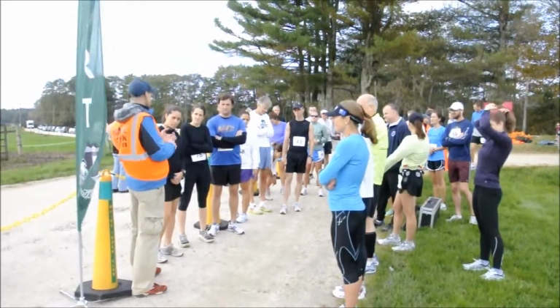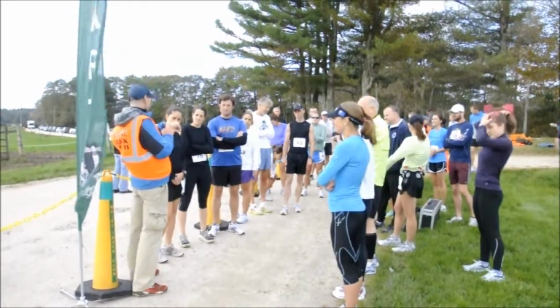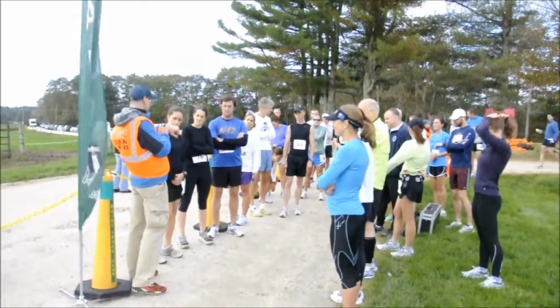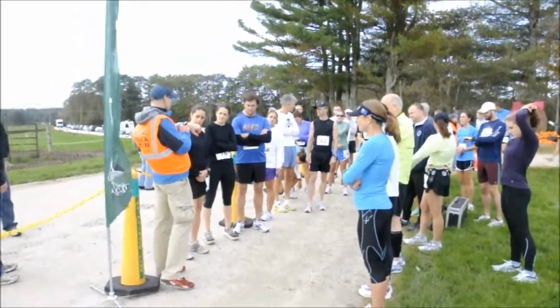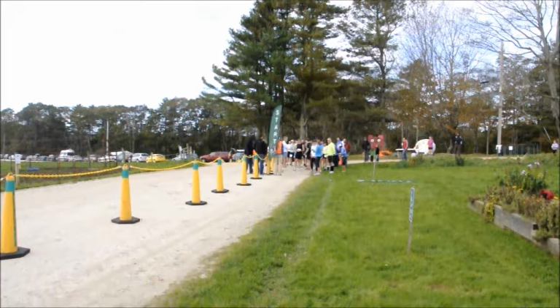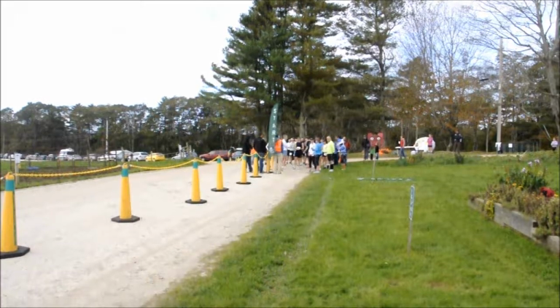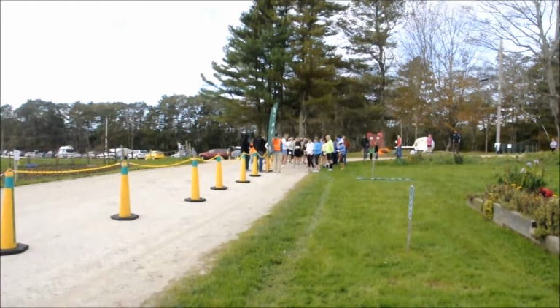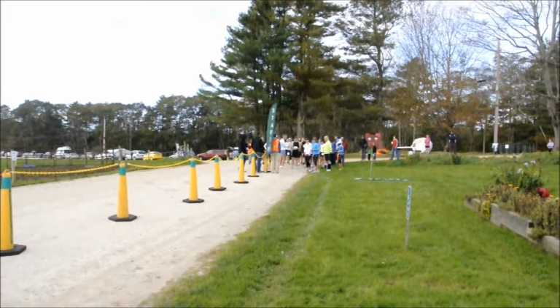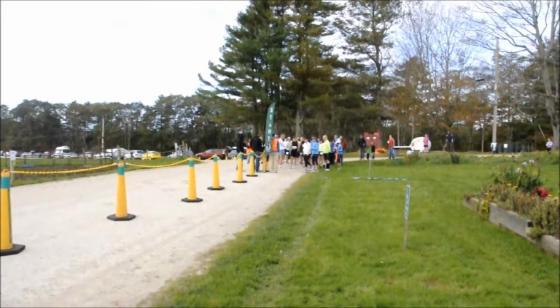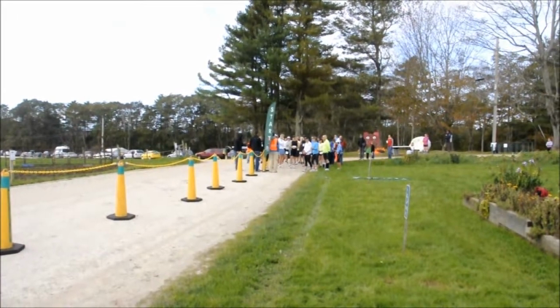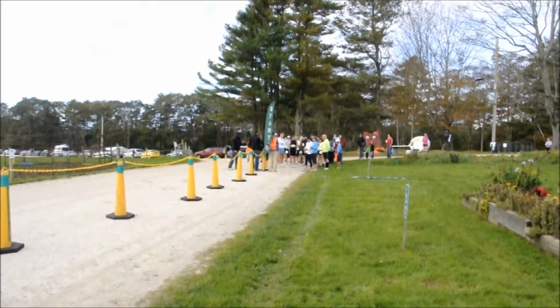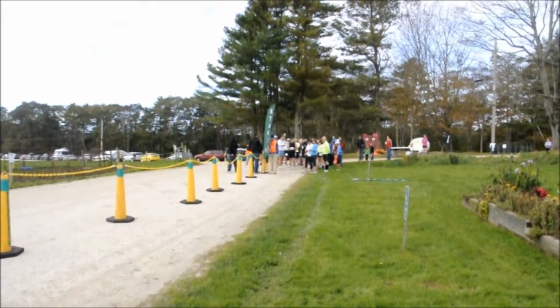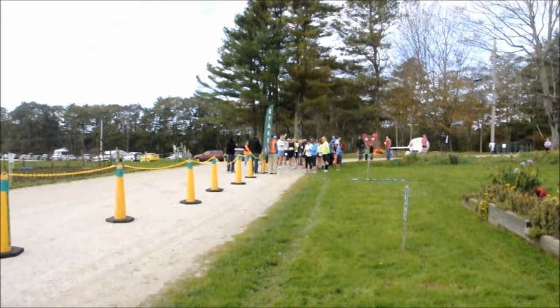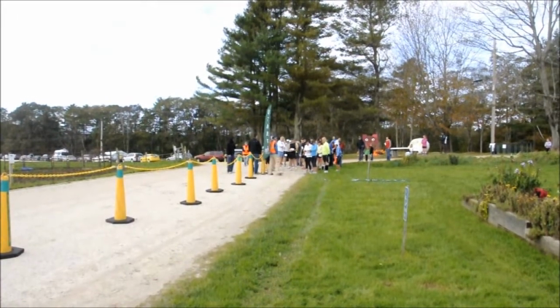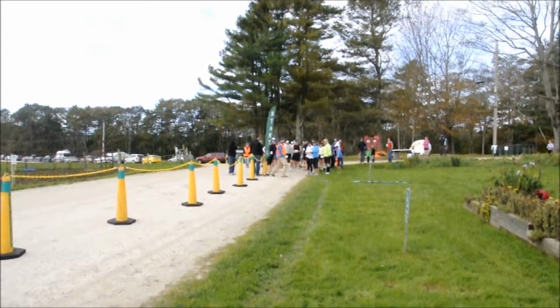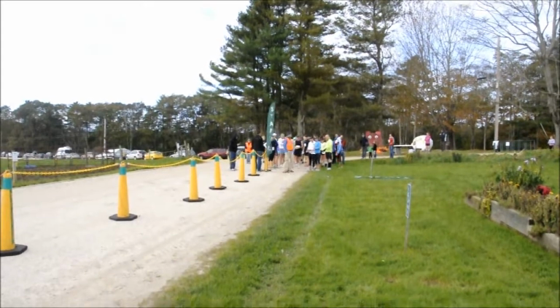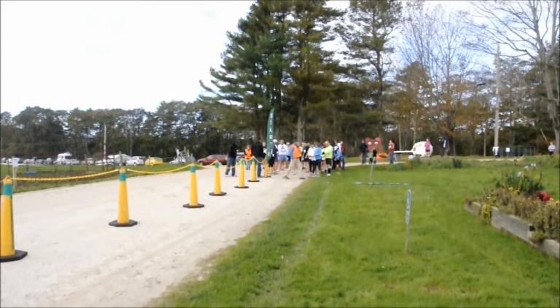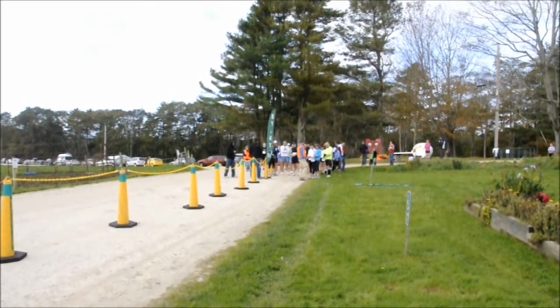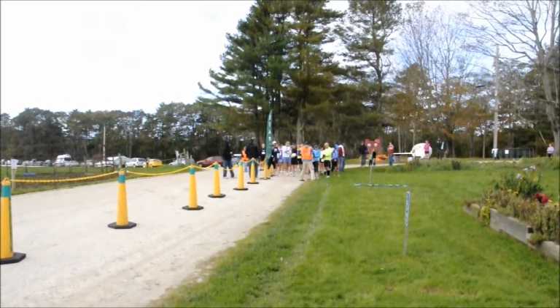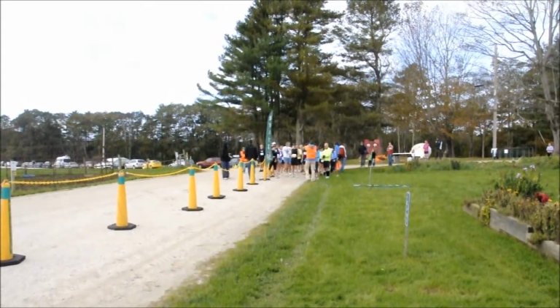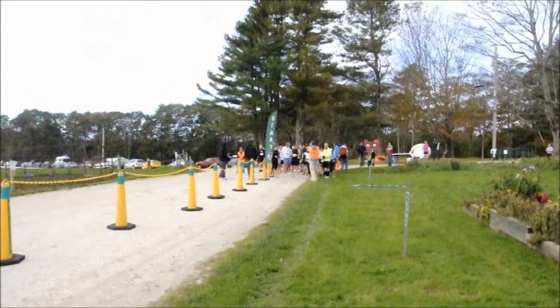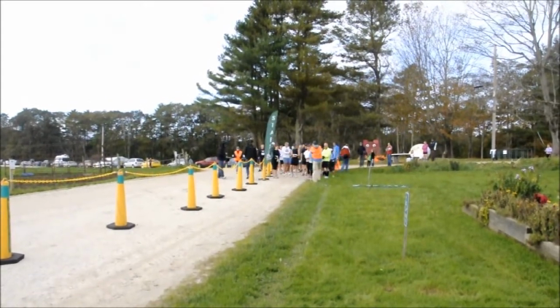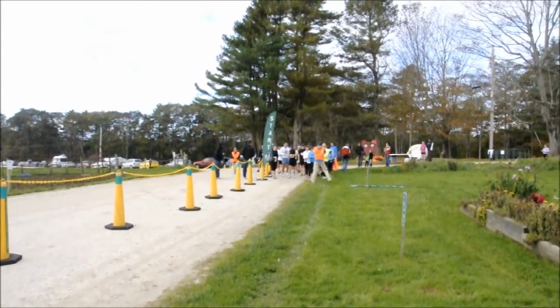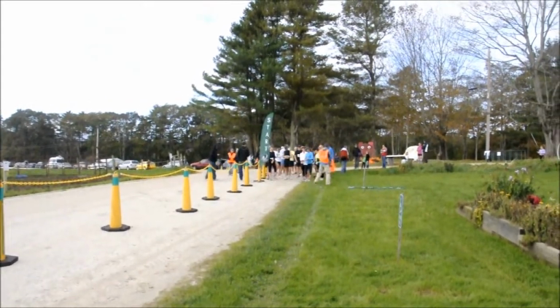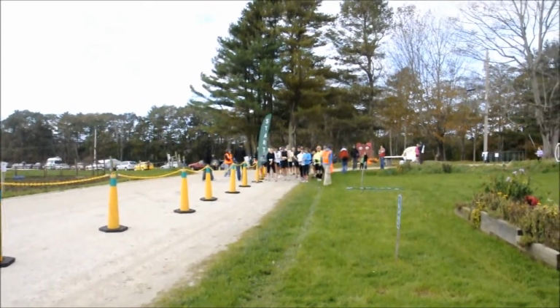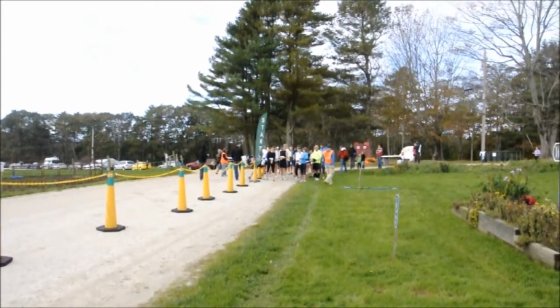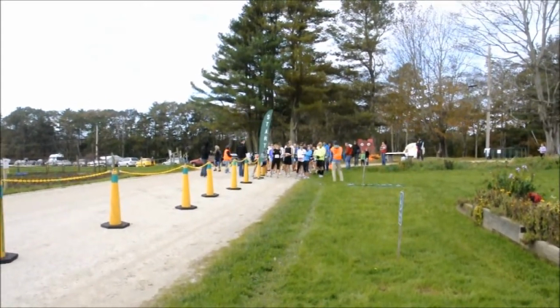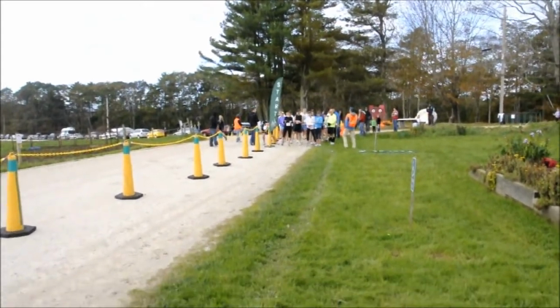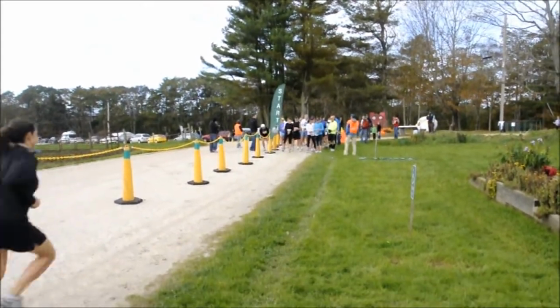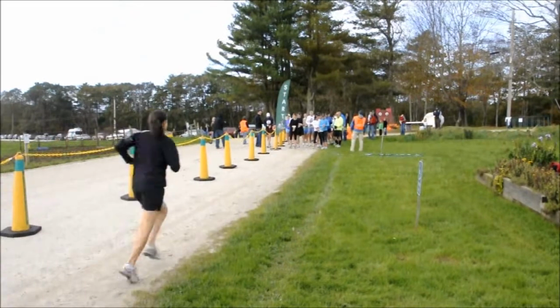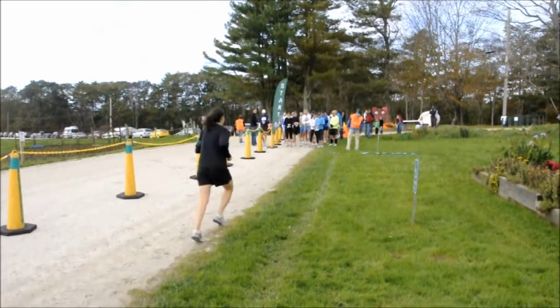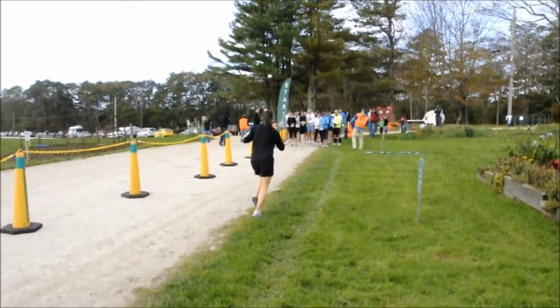Everybody have a great race. Who wants to start now? Man, we're doing this thing. On your mark. Get set. Go.